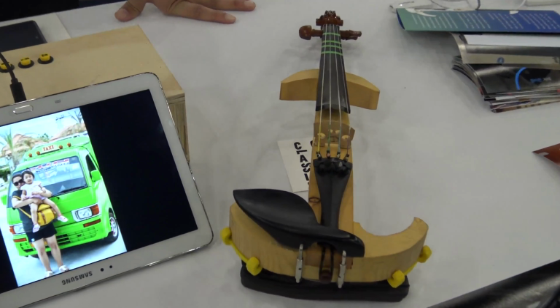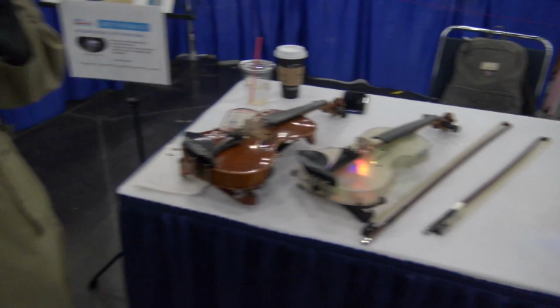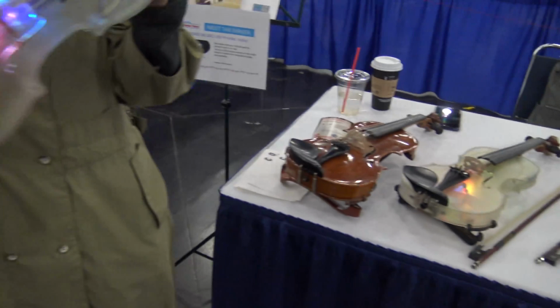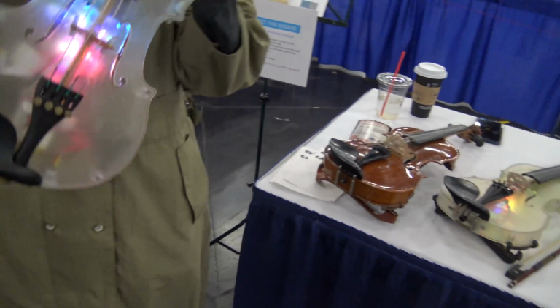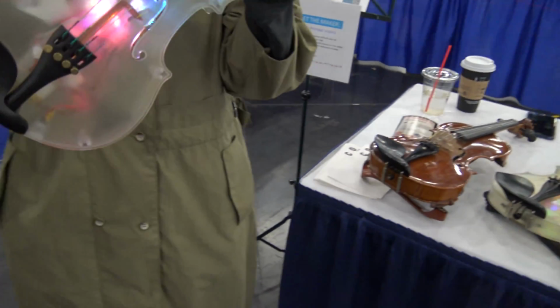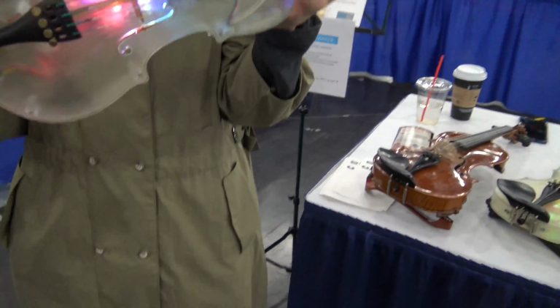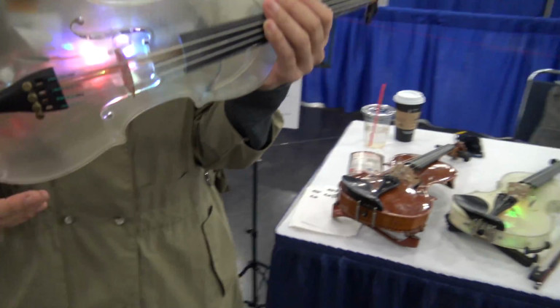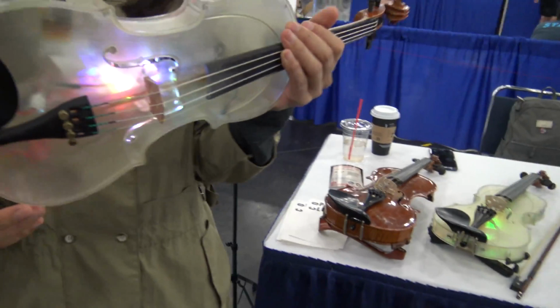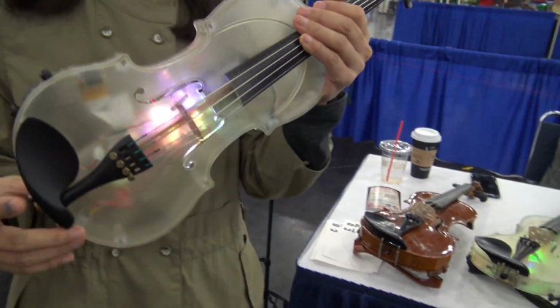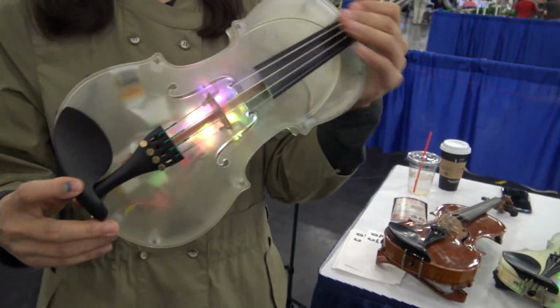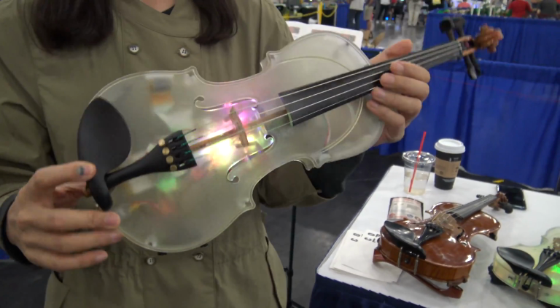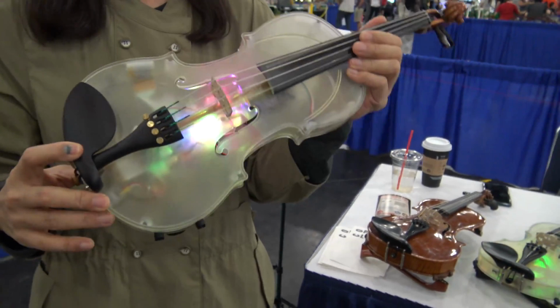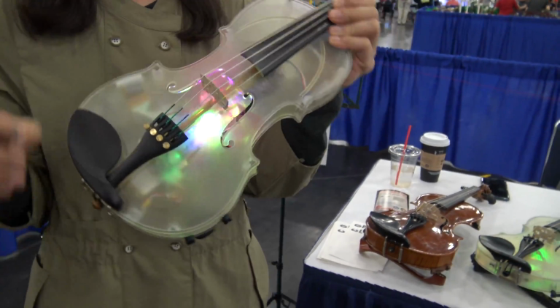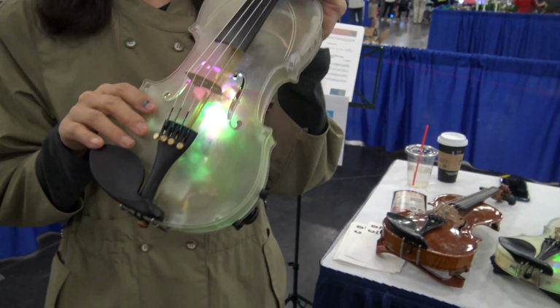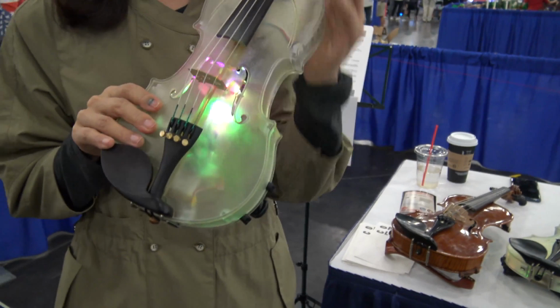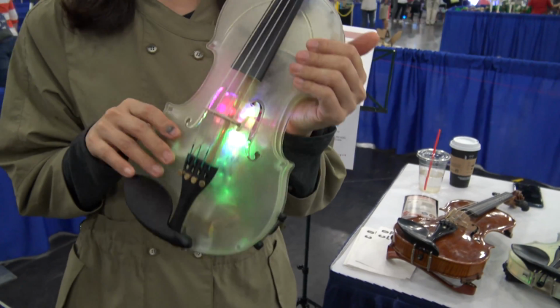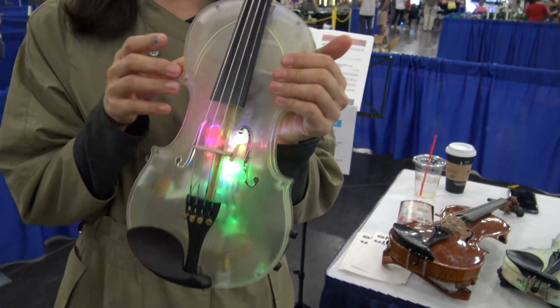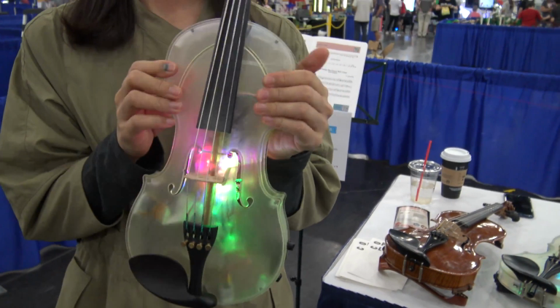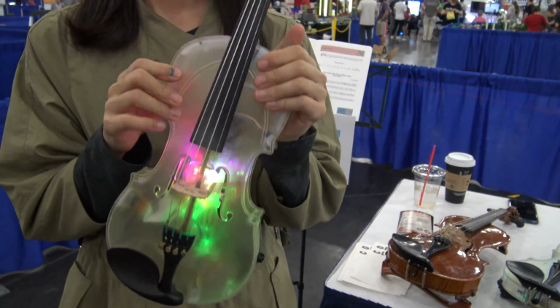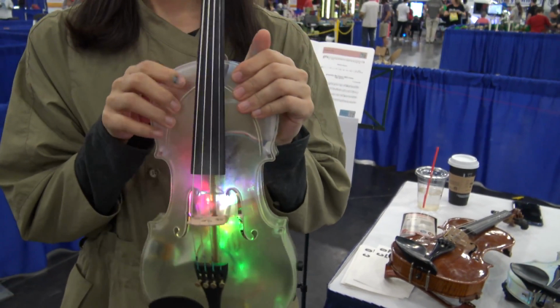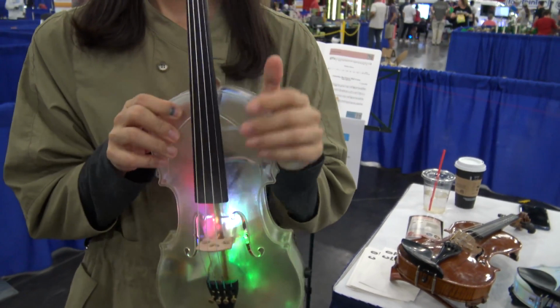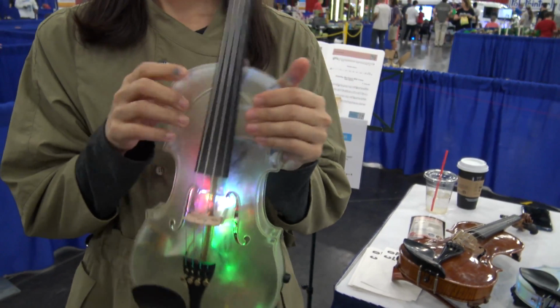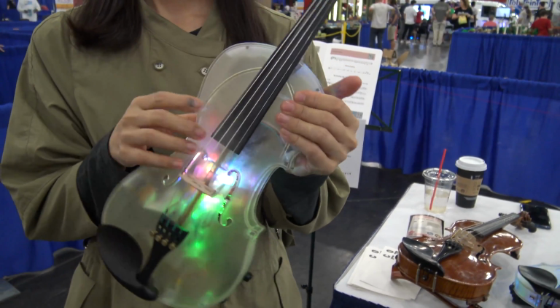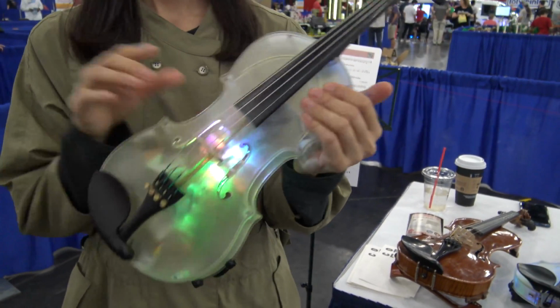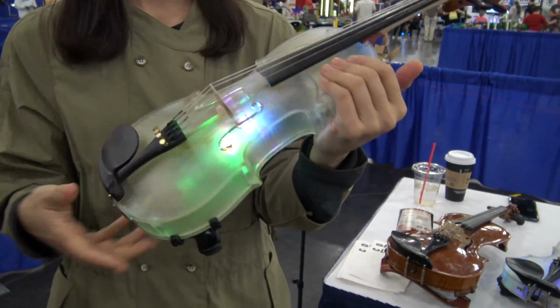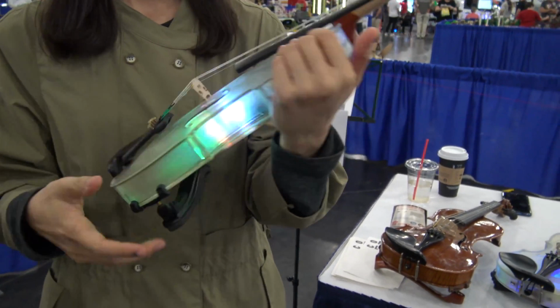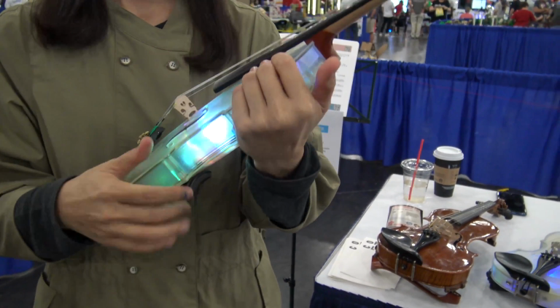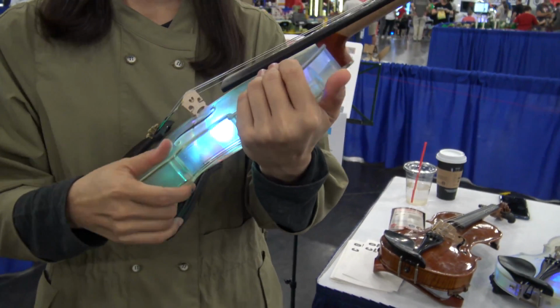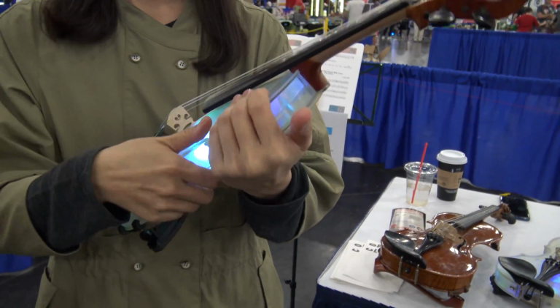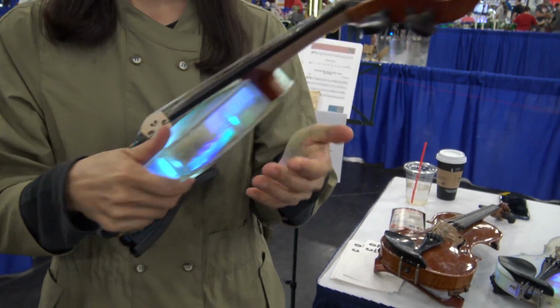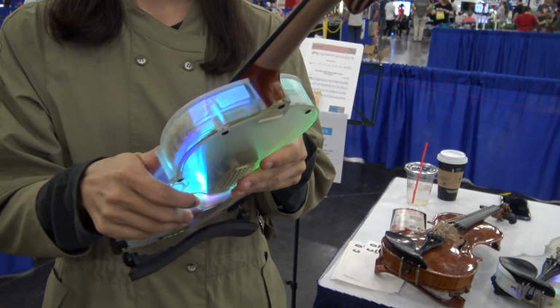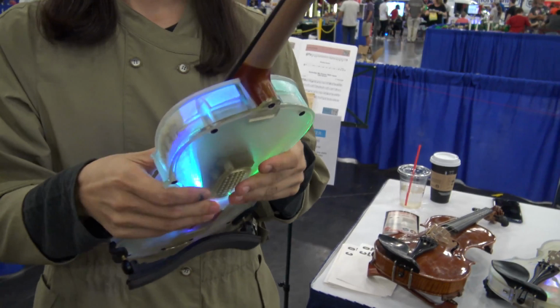We changed the design to be more similar to the original violin, so you get more of the violin feel and conditions.